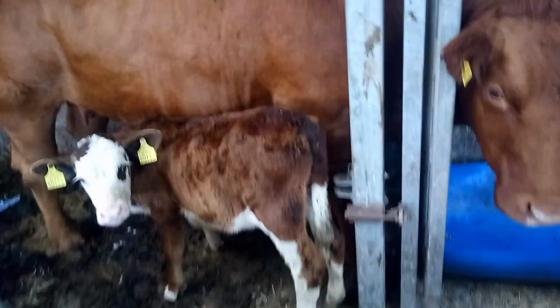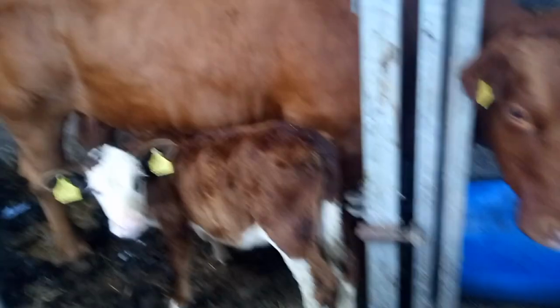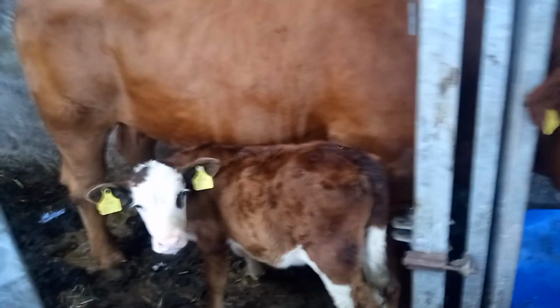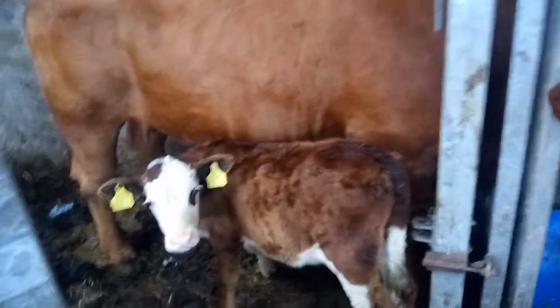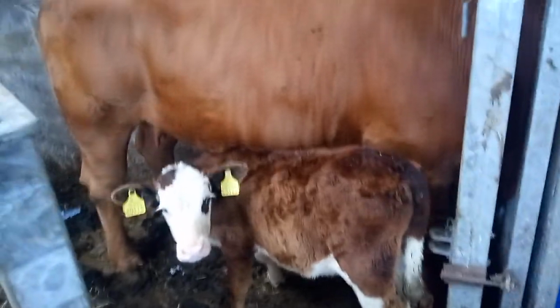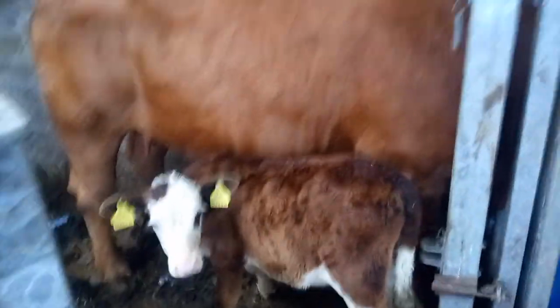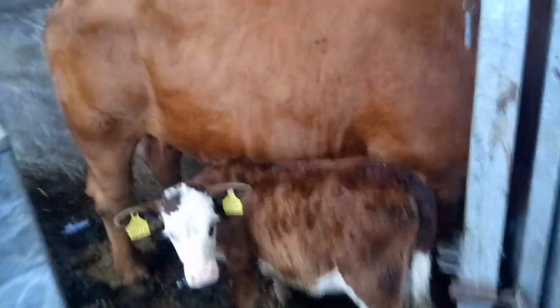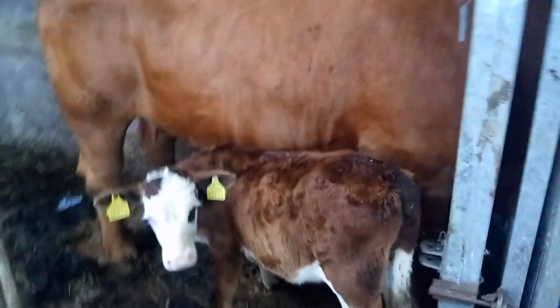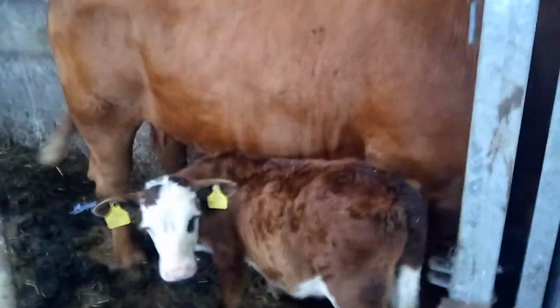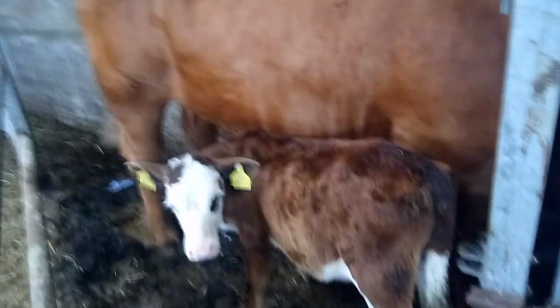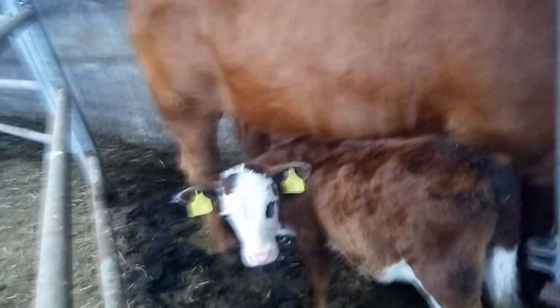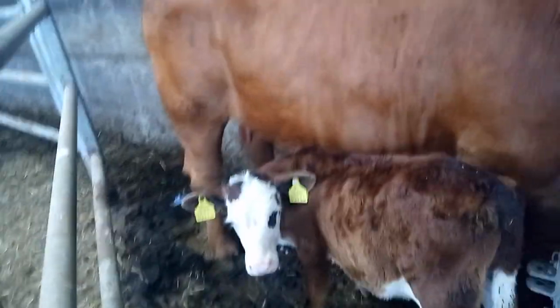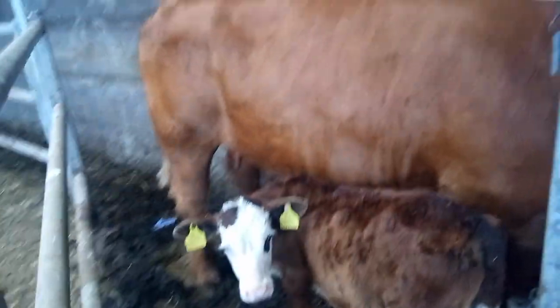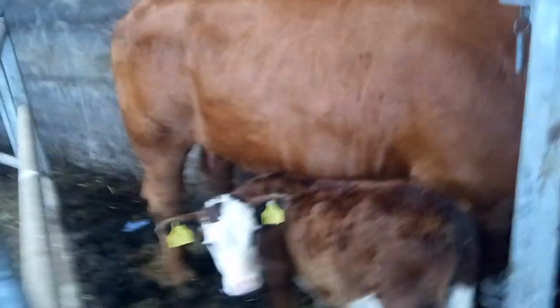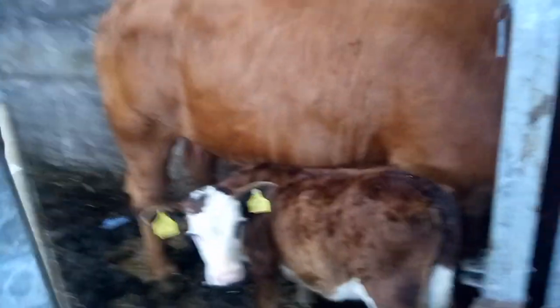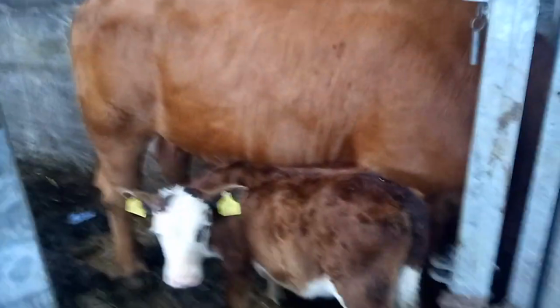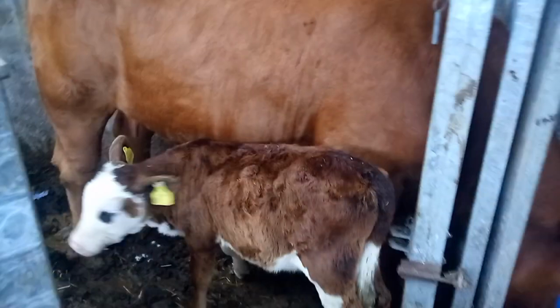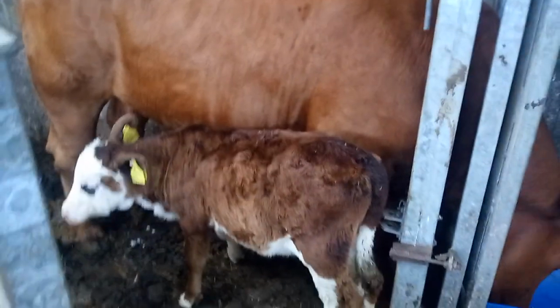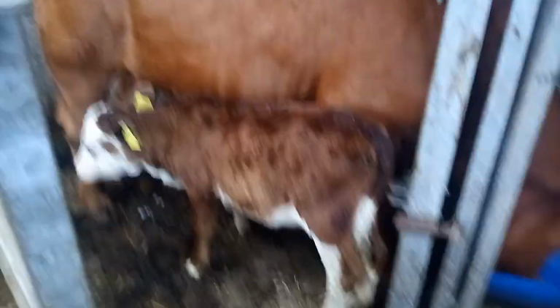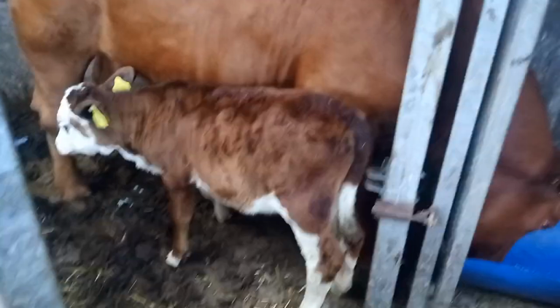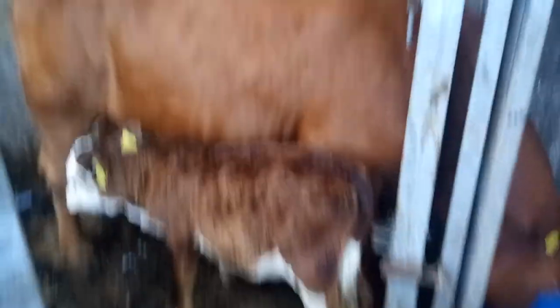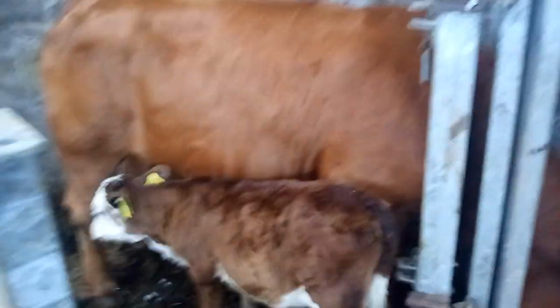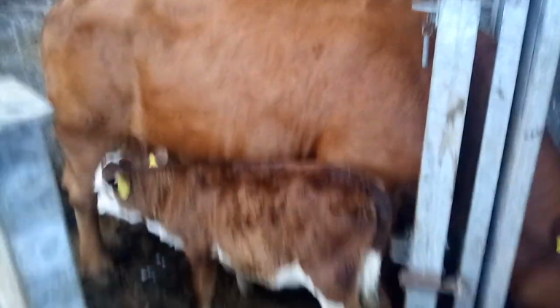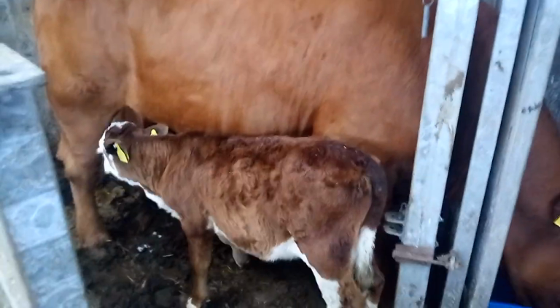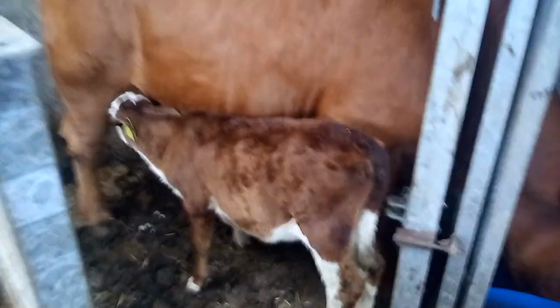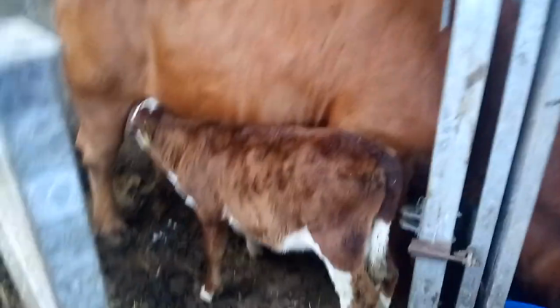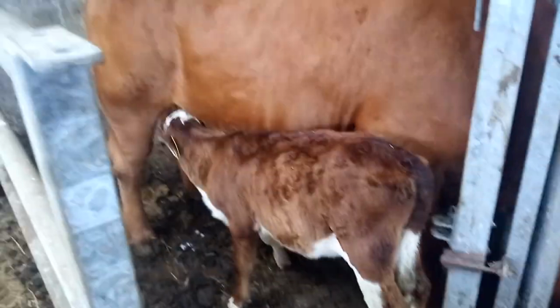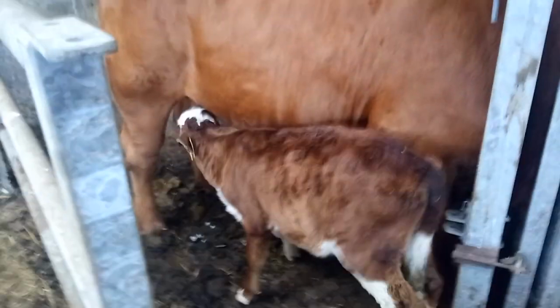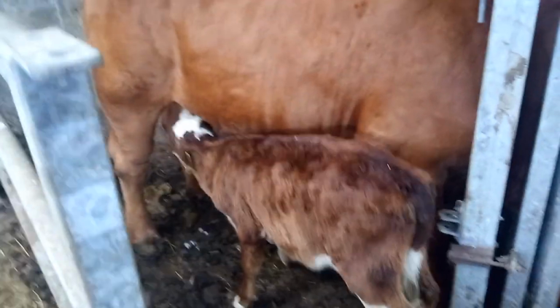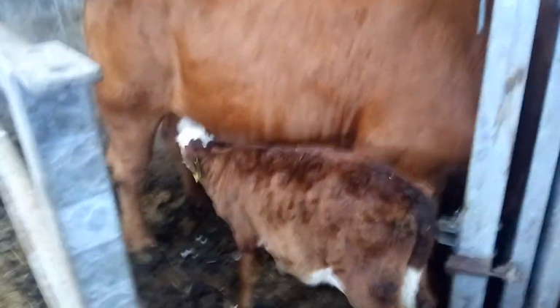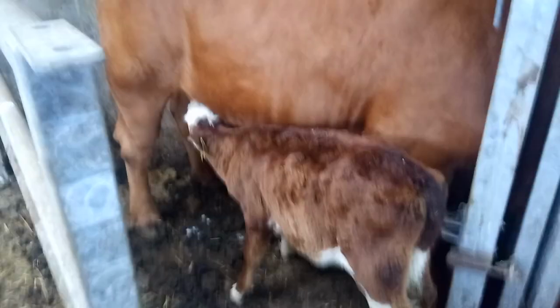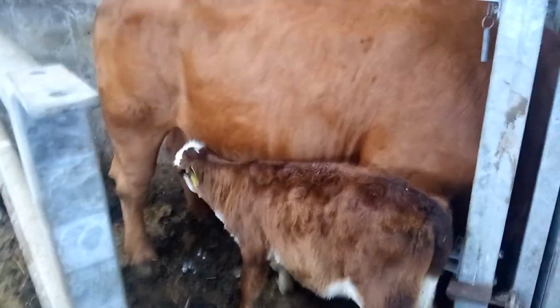How are y'all? It's a very wet 1st of August, and it's in the afternoon now. So here we have a calf, and this calf had a problem.